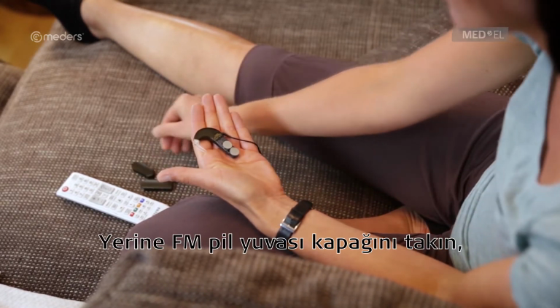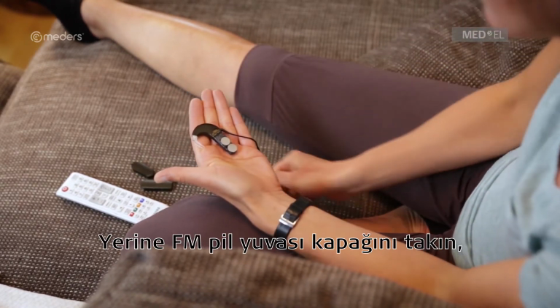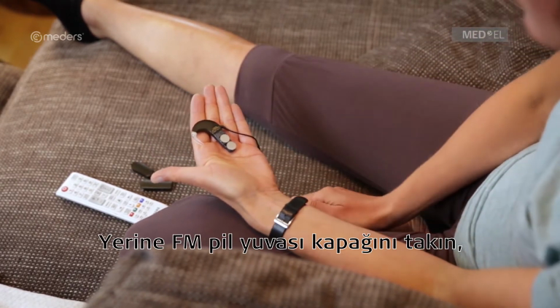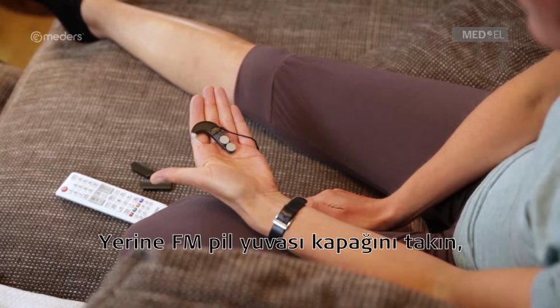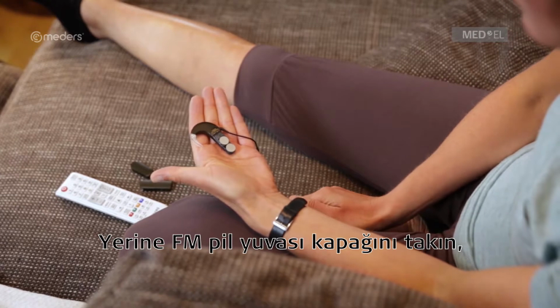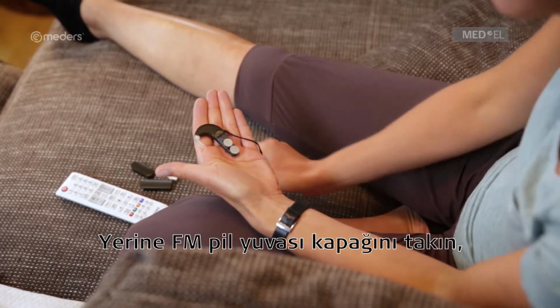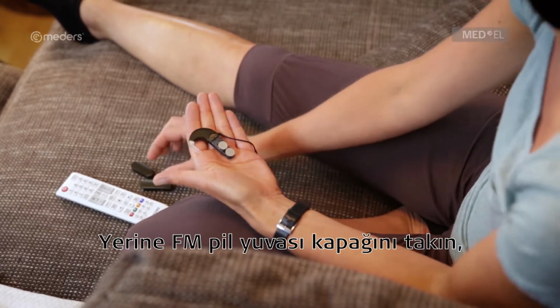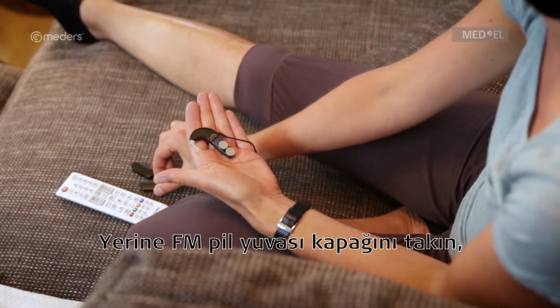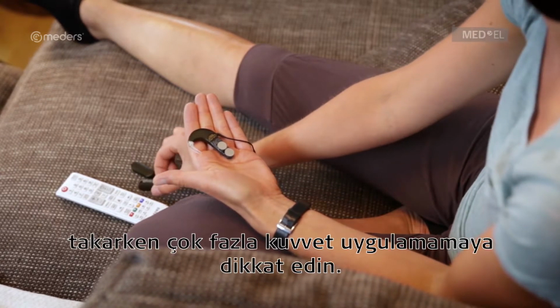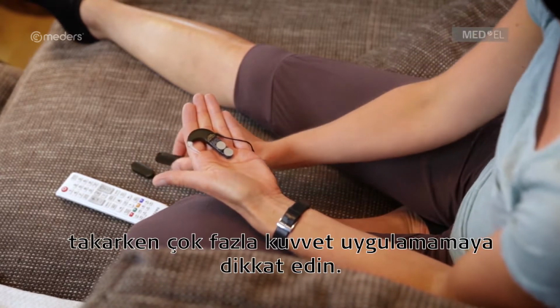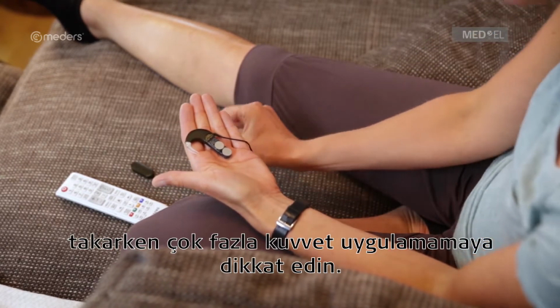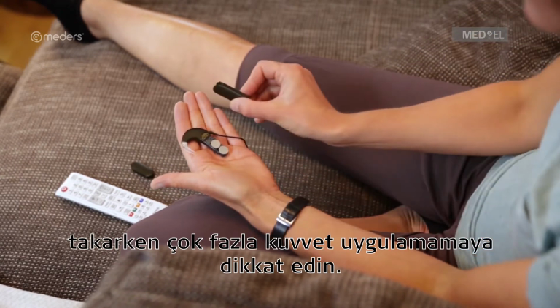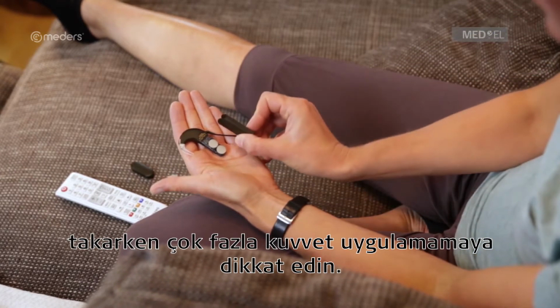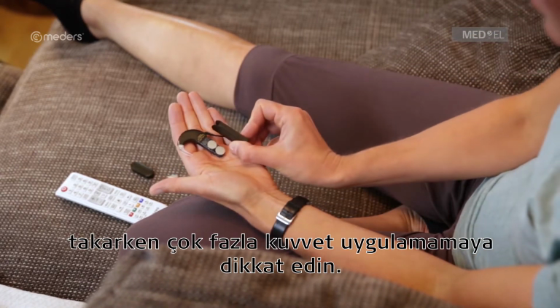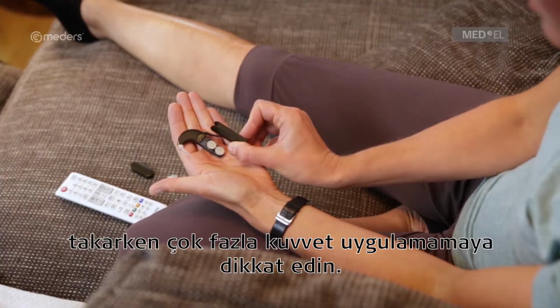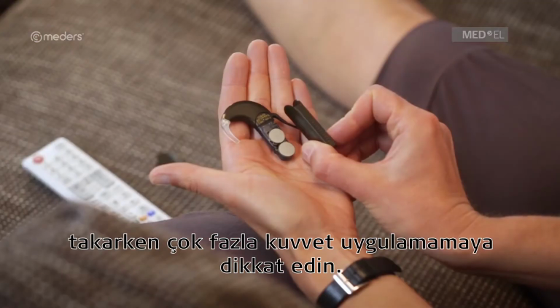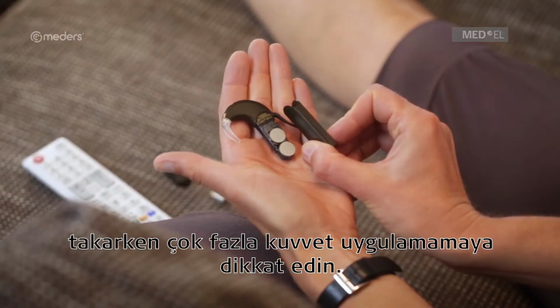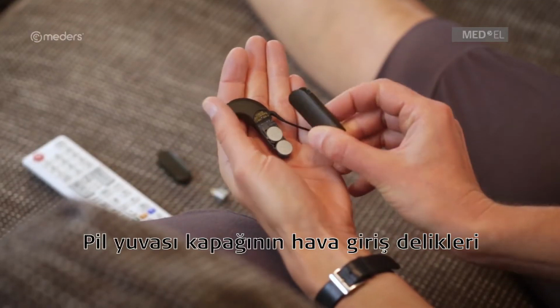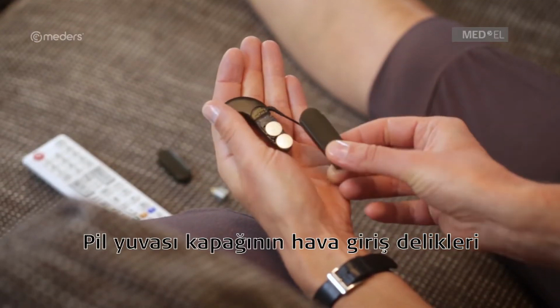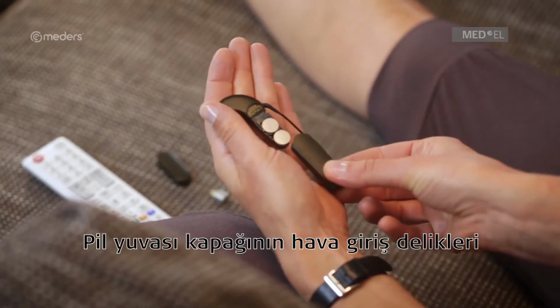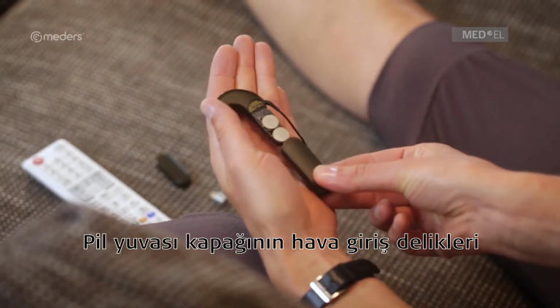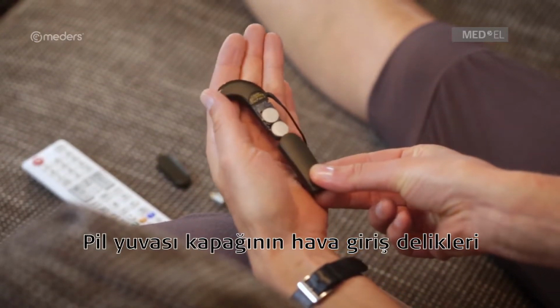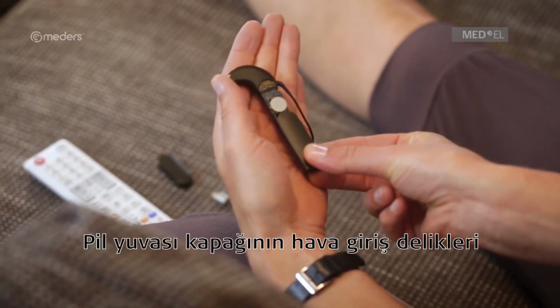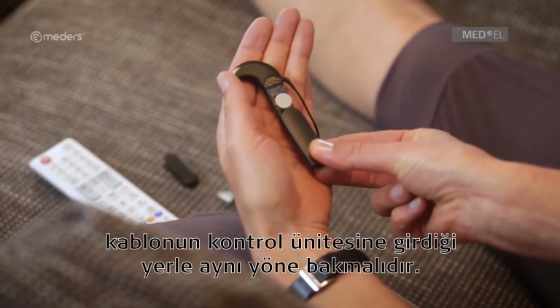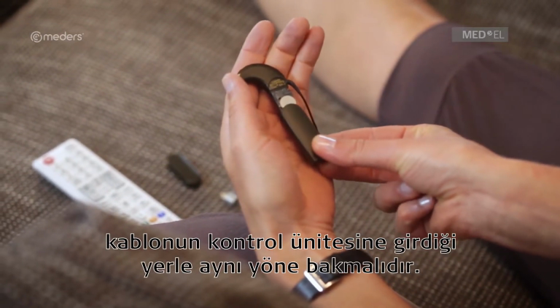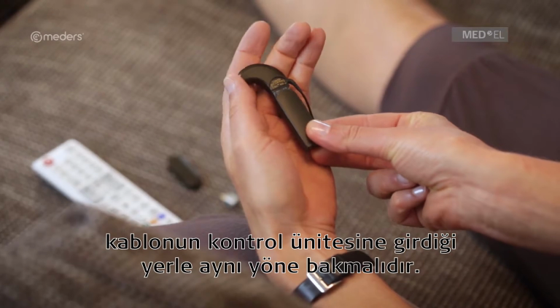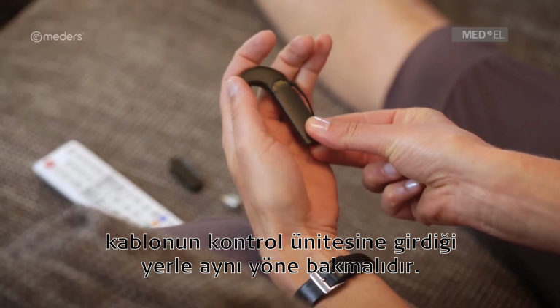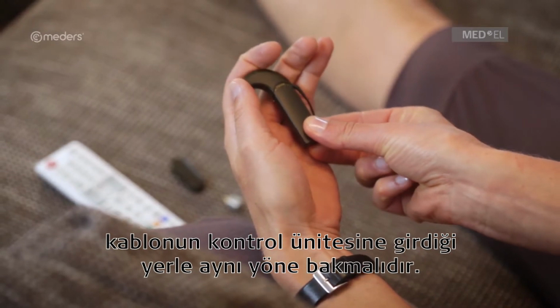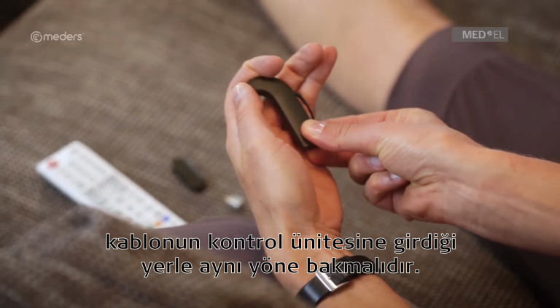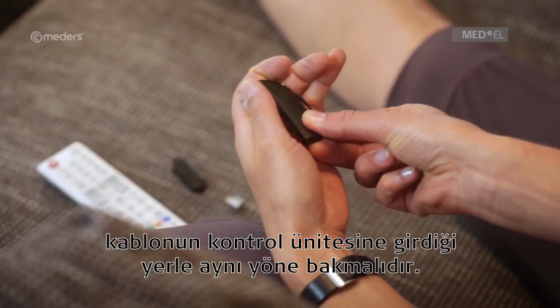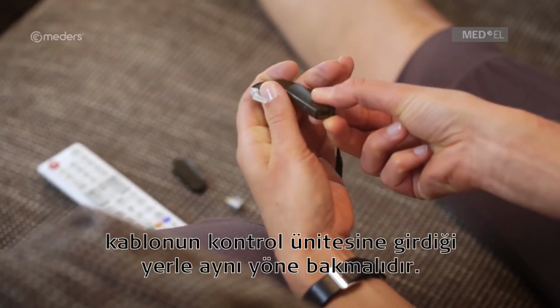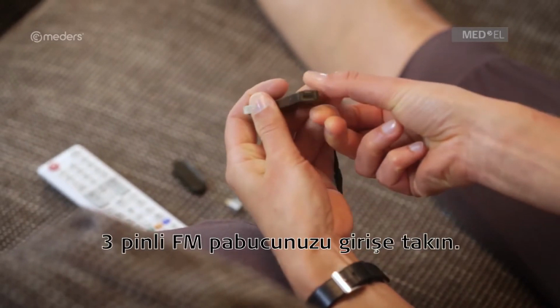Slide the FM battery pack cover over the battery pack frame and be careful not to use excessive force. The air inlets of the battery pack cover should be on the same side as the coil cable socket of the control unit.